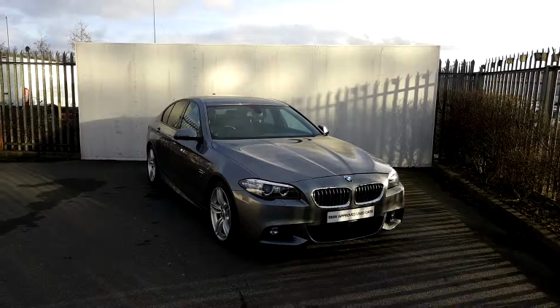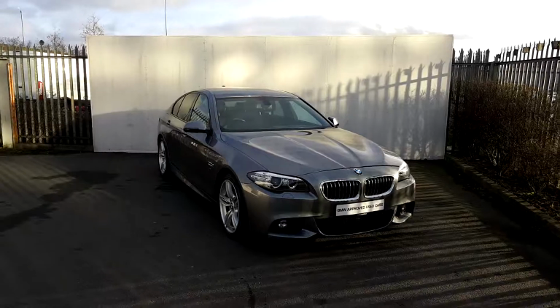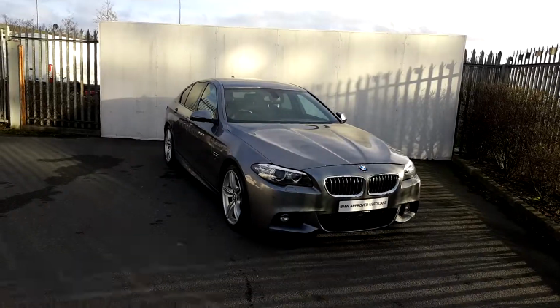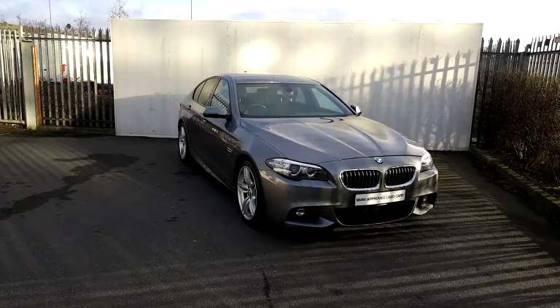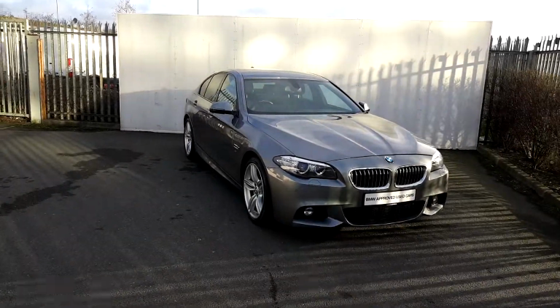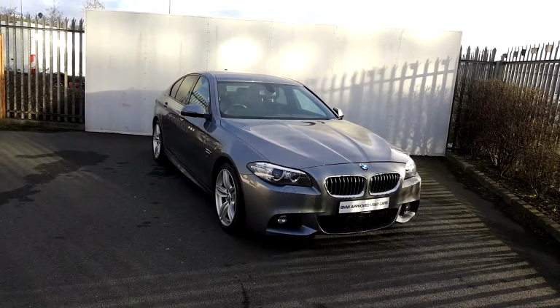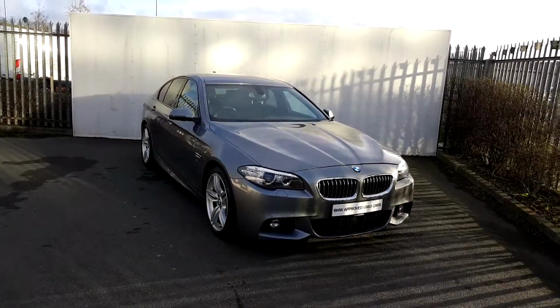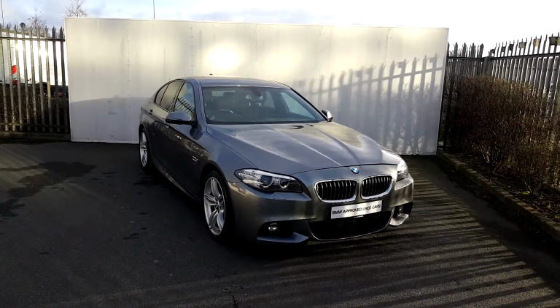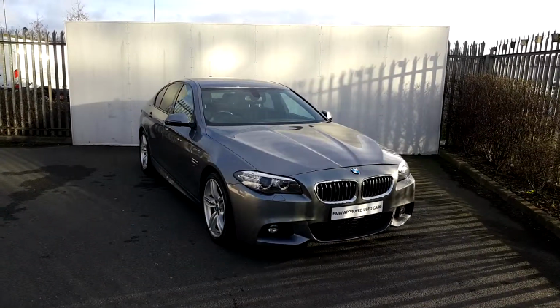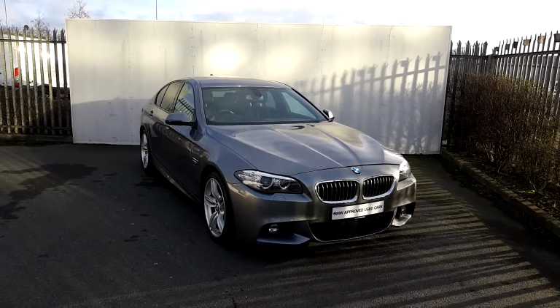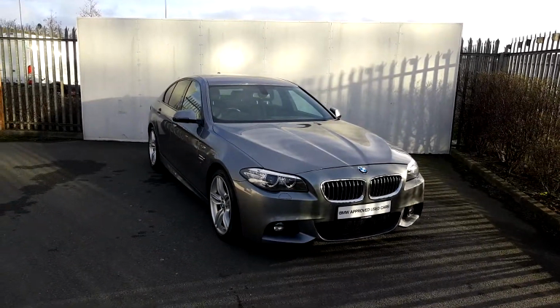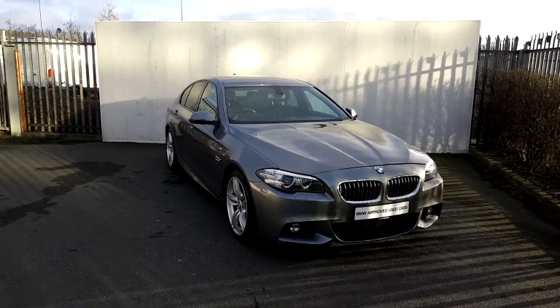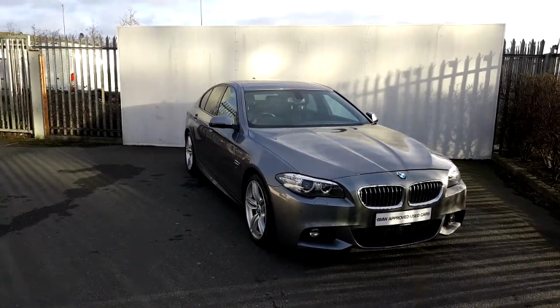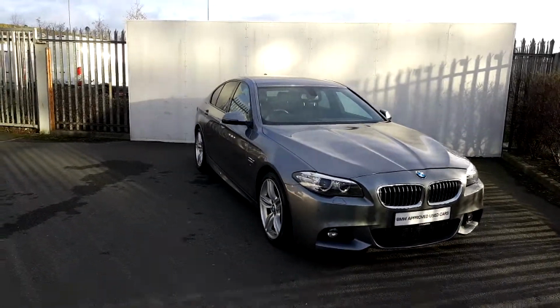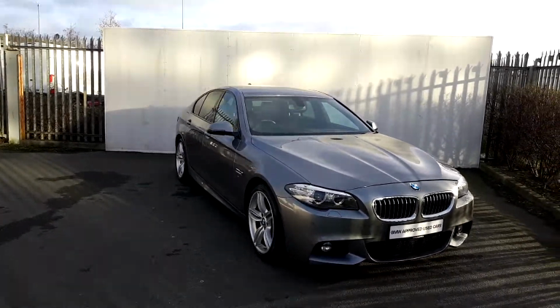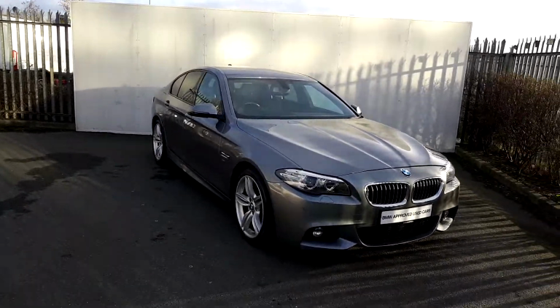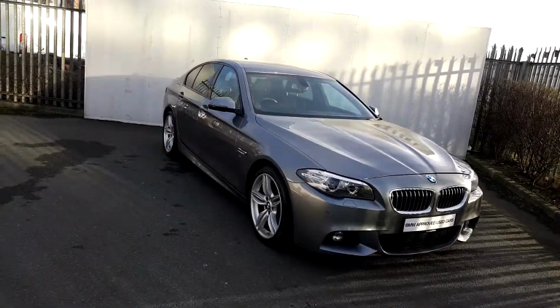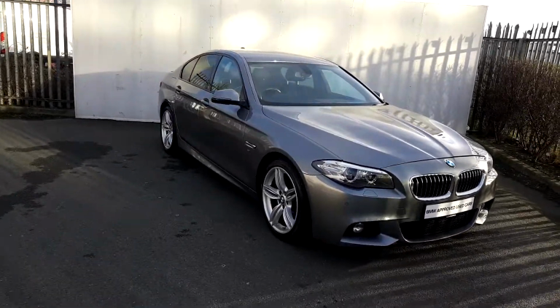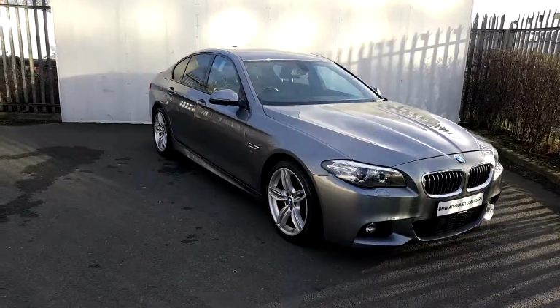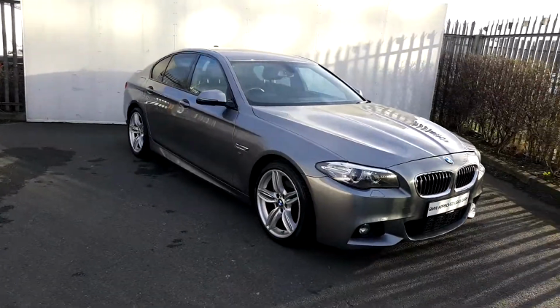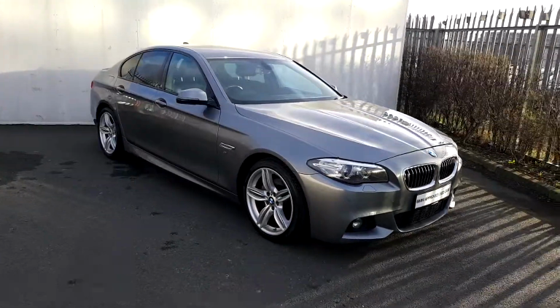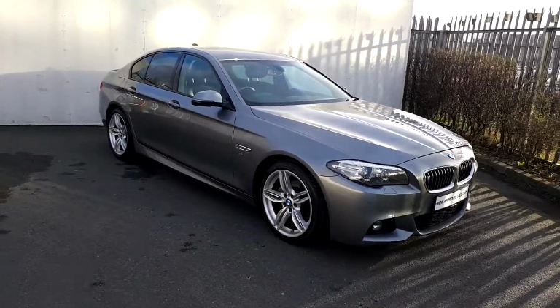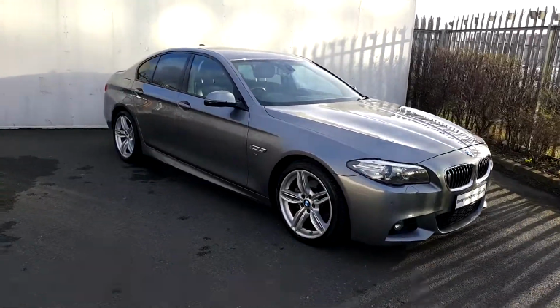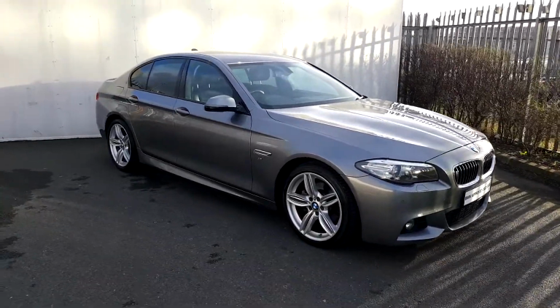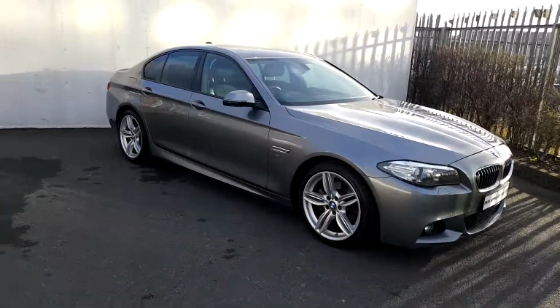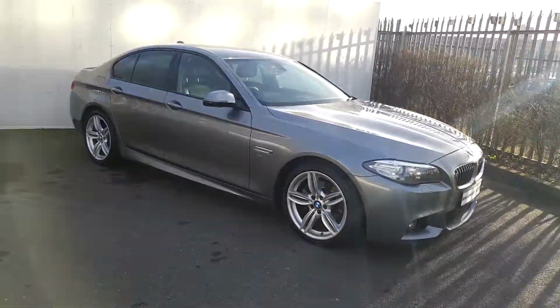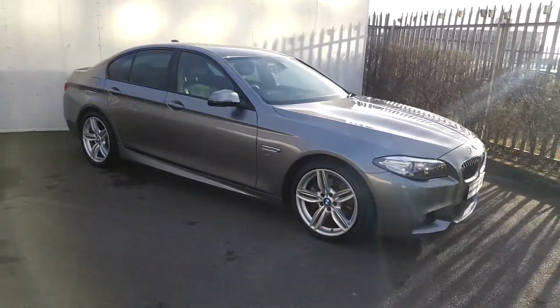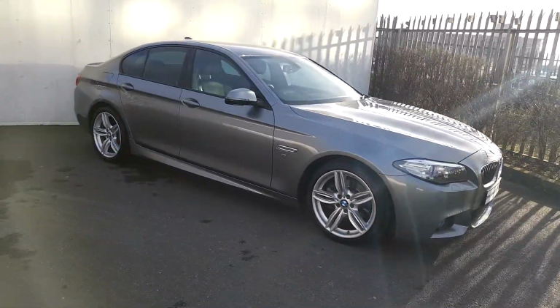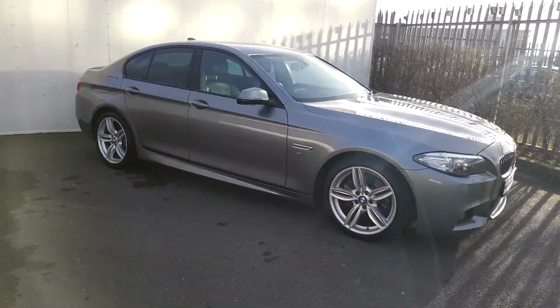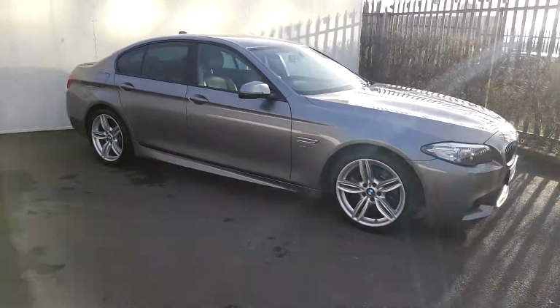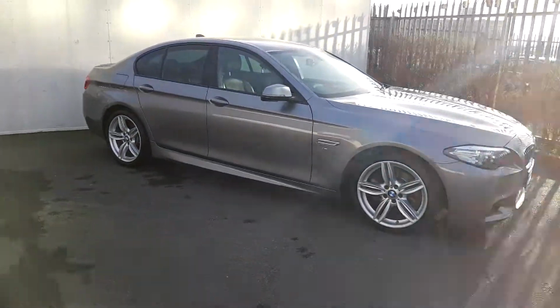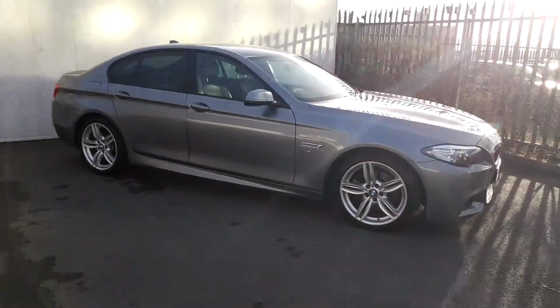Hi, Lee here from Joe Duffy Motor BMW. Today we're going to take a look at this BMW 5 Series. It's a 520D M Sport Saloon.